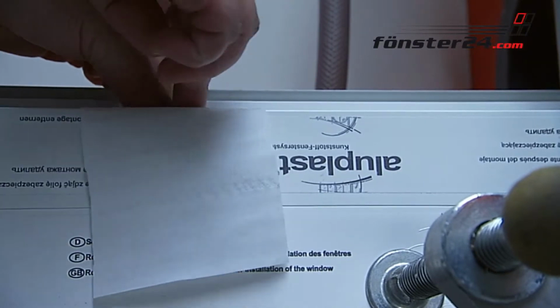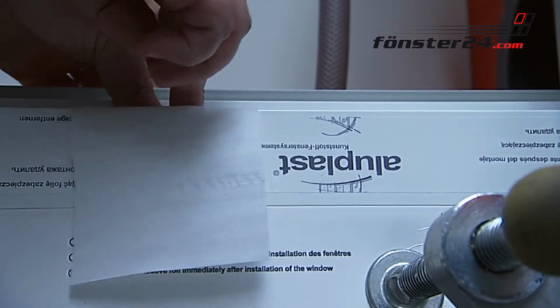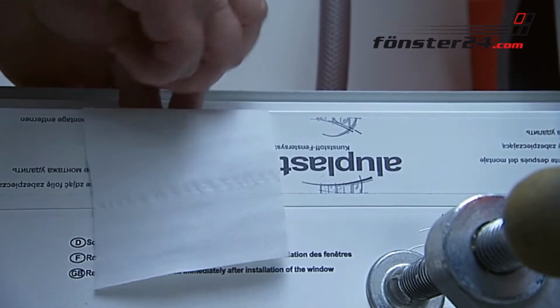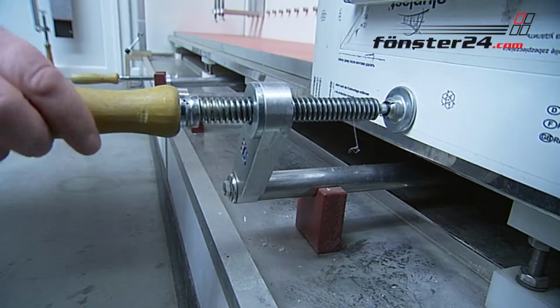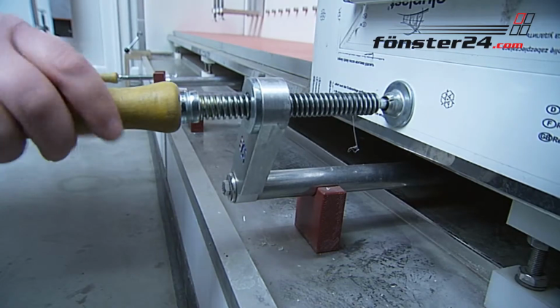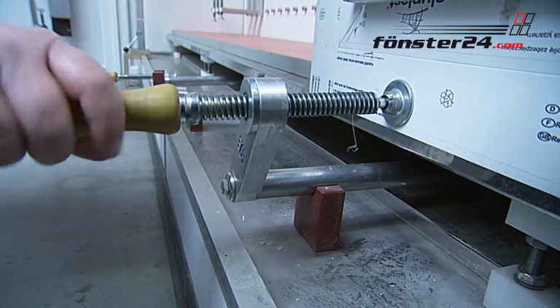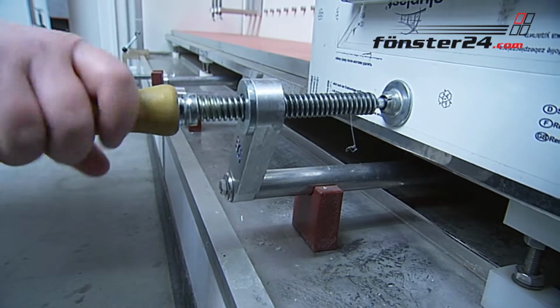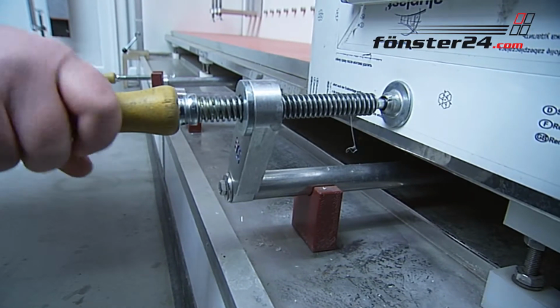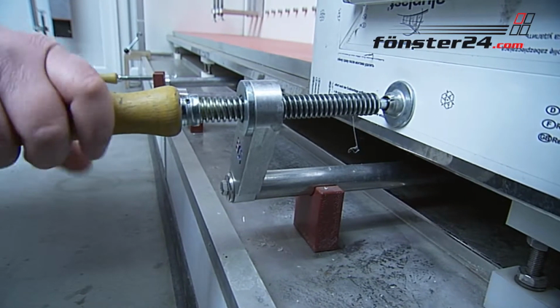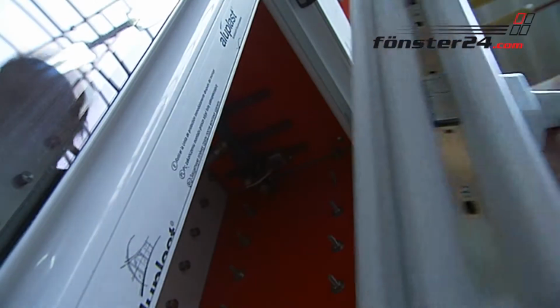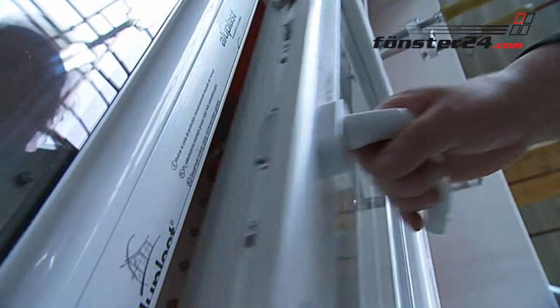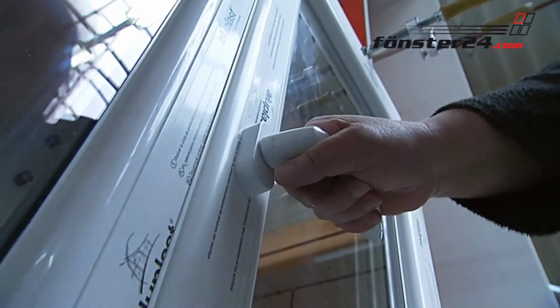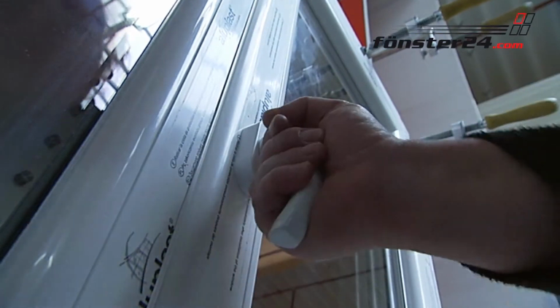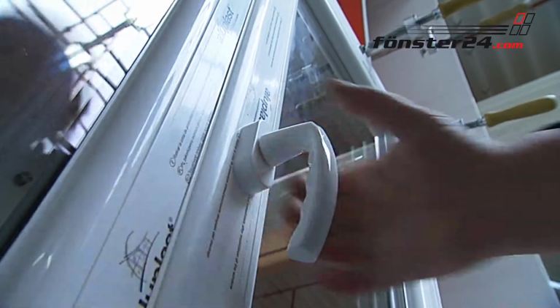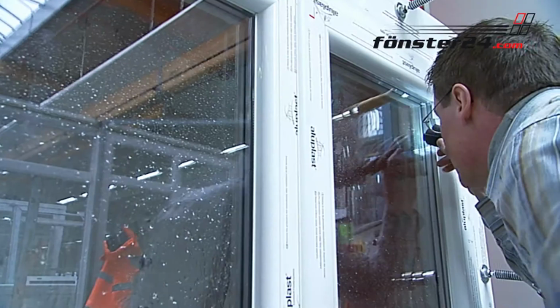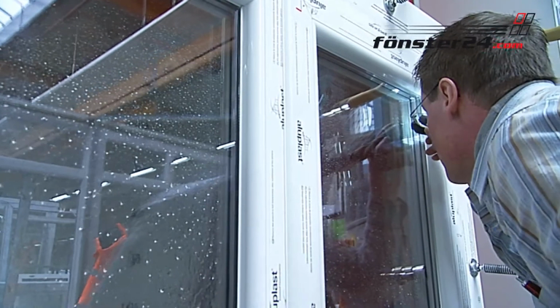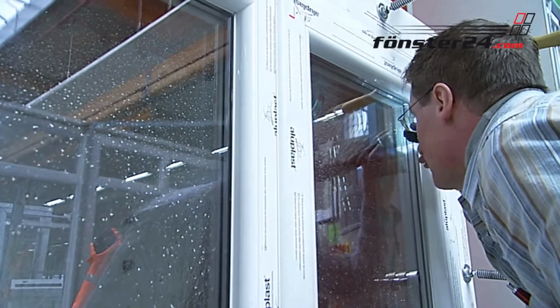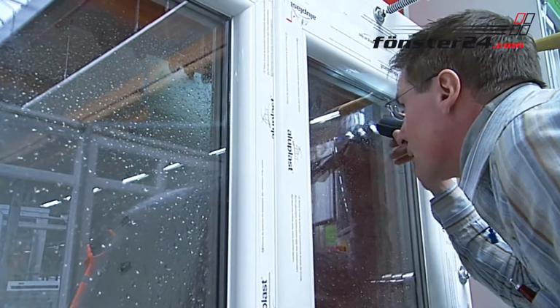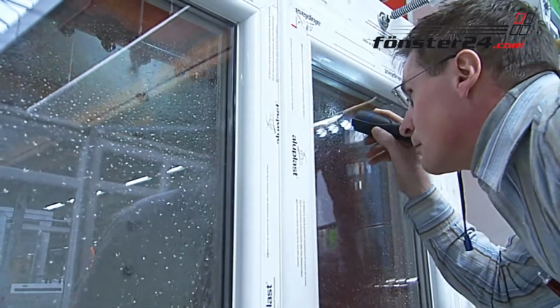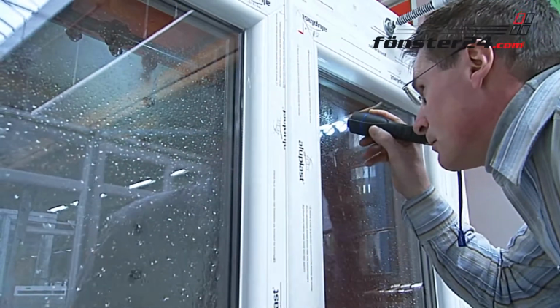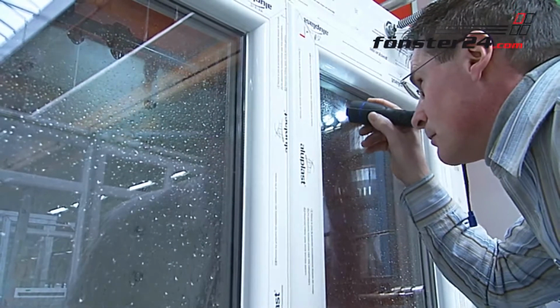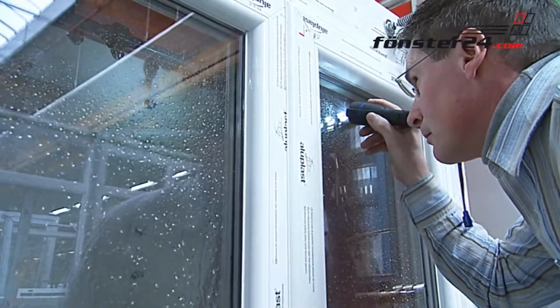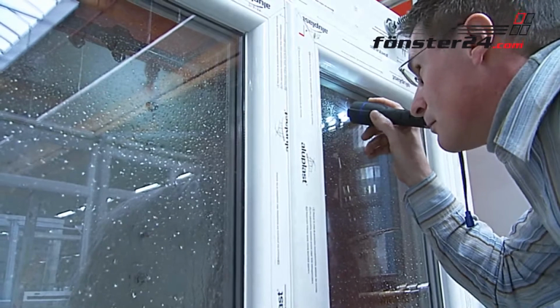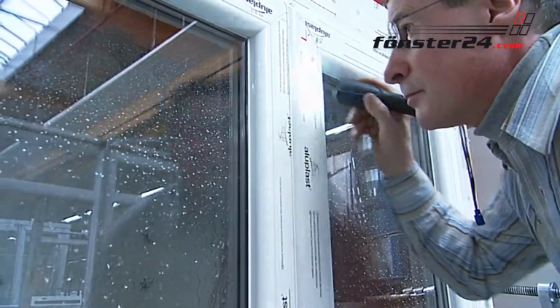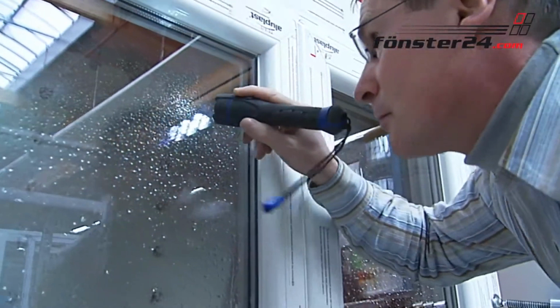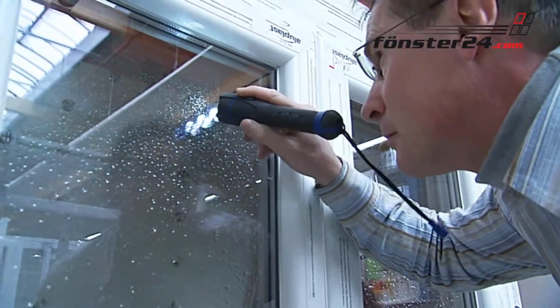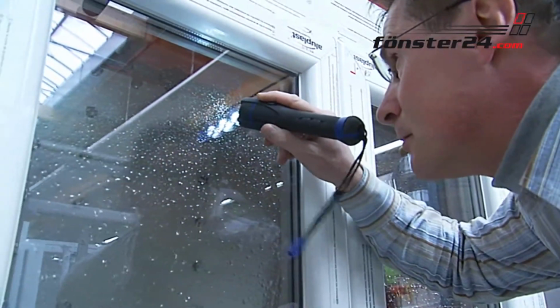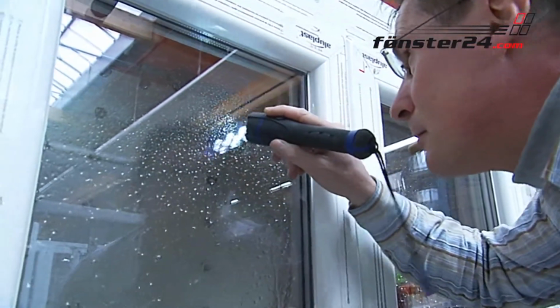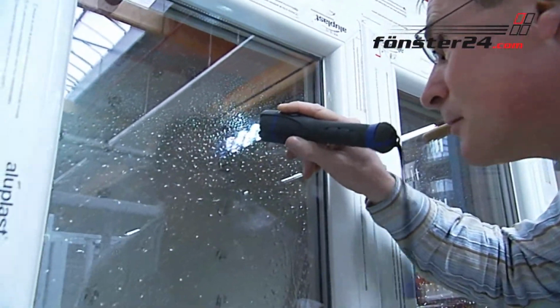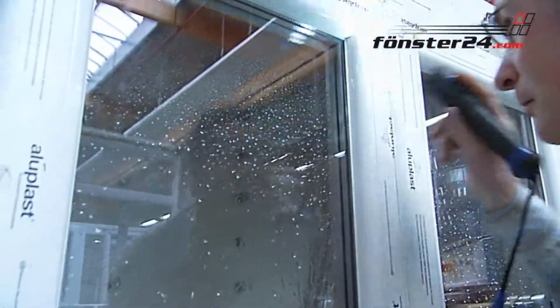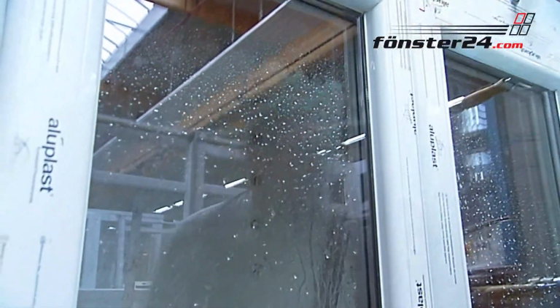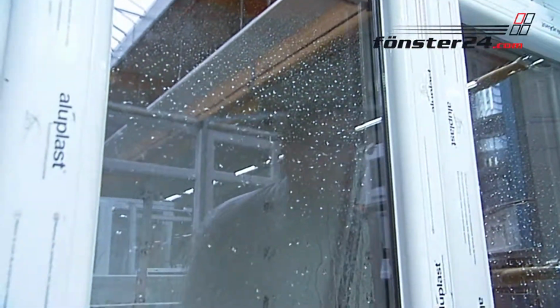Our PVC-U aluminium windows represent outstanding technological performance. They are exclusively produced in Germany and stand for extreme durability. They require little maintenance and you may choose from an incredibly wide range of colours.